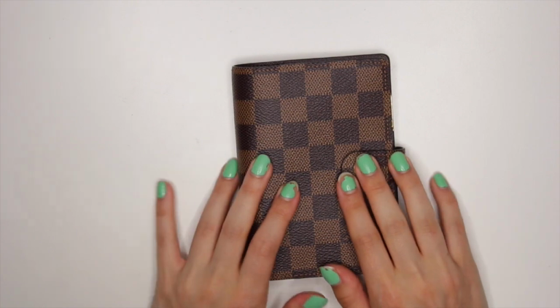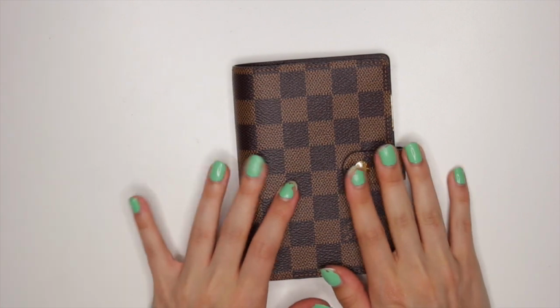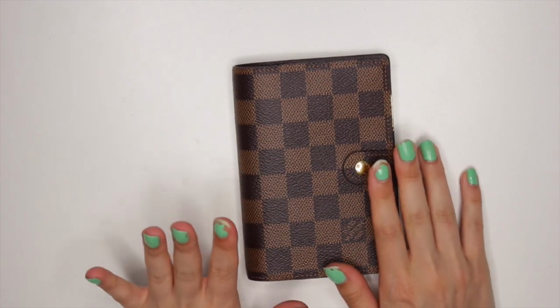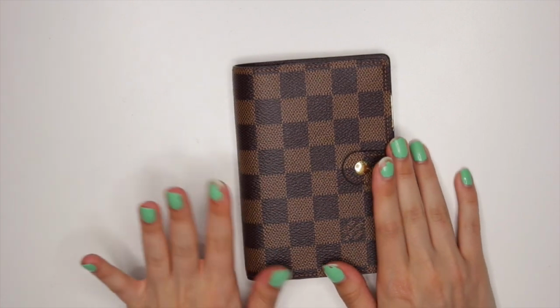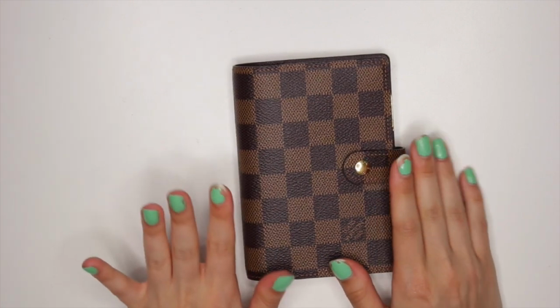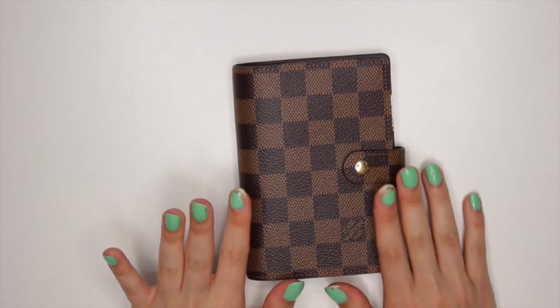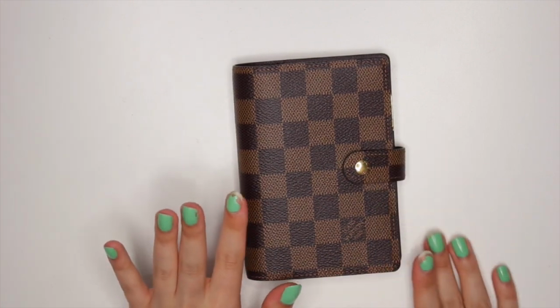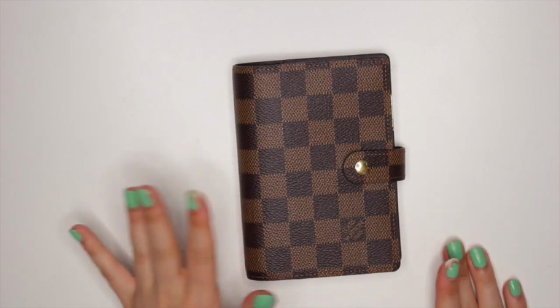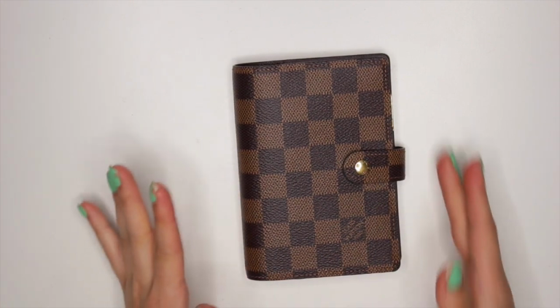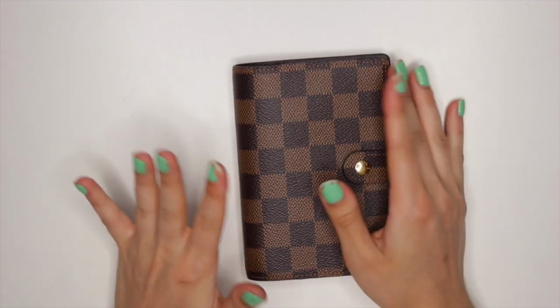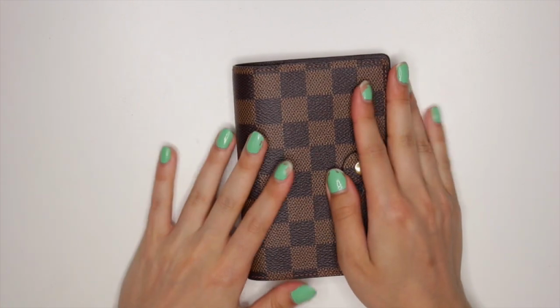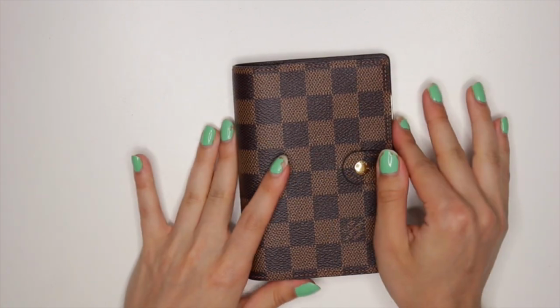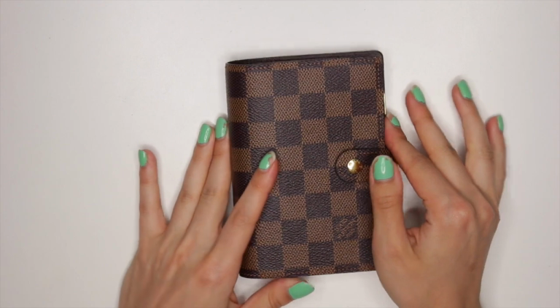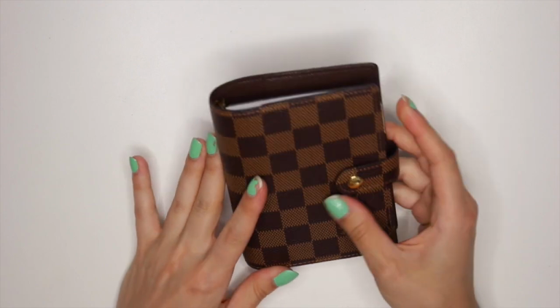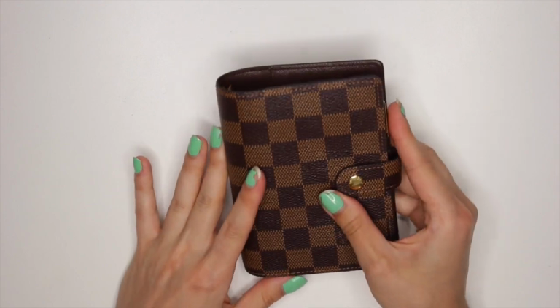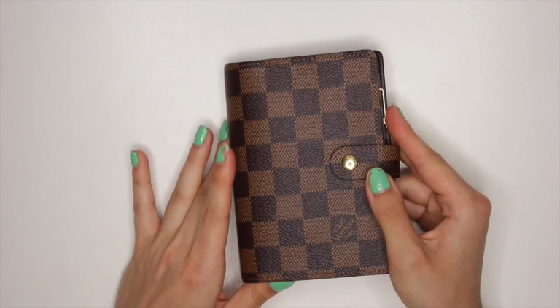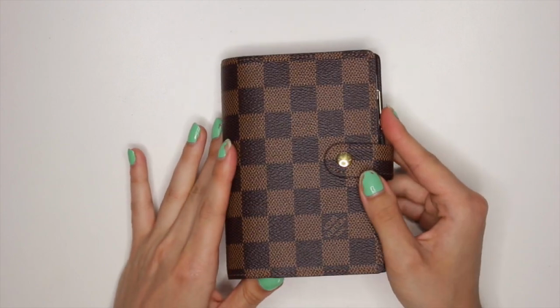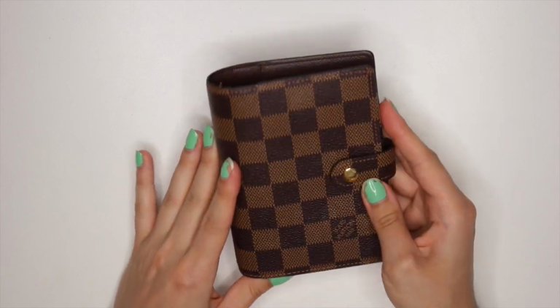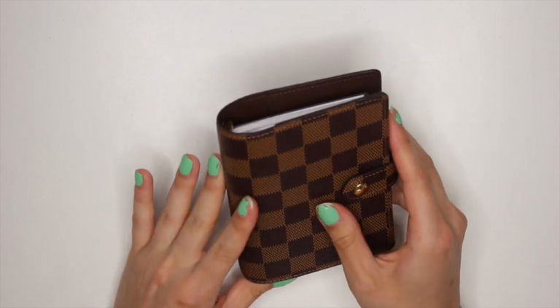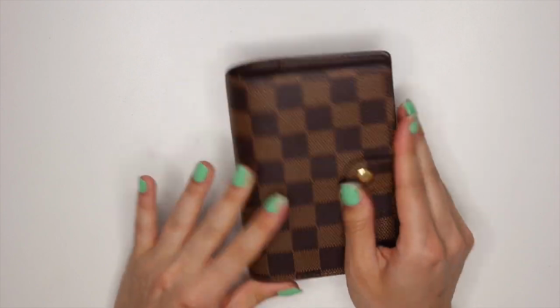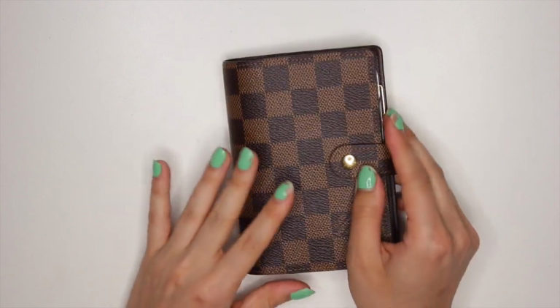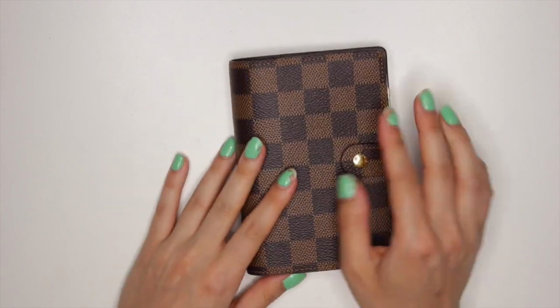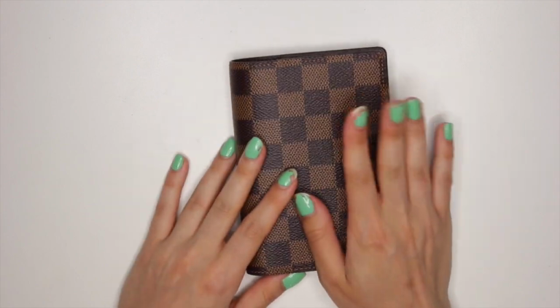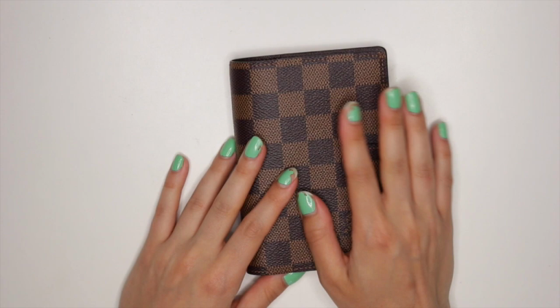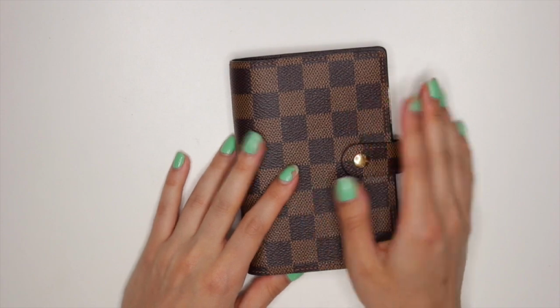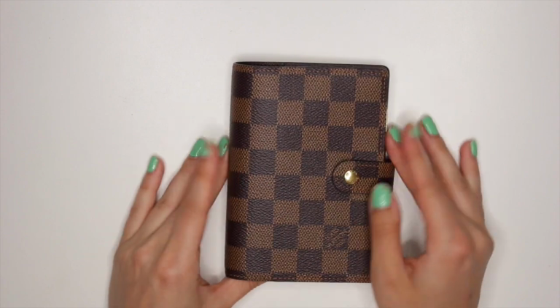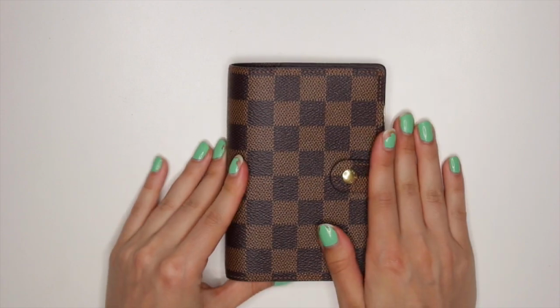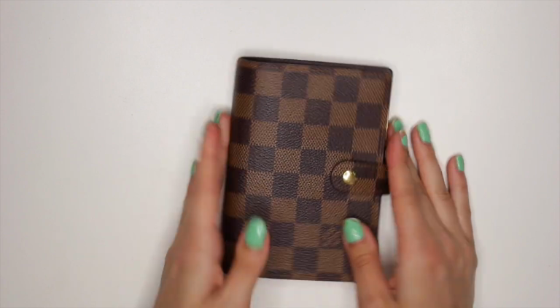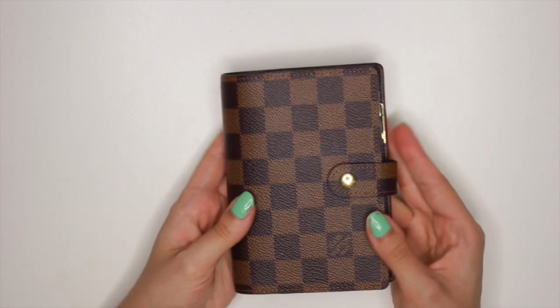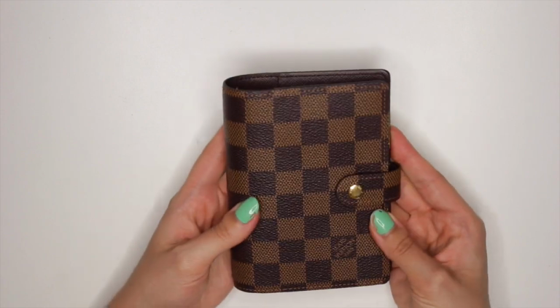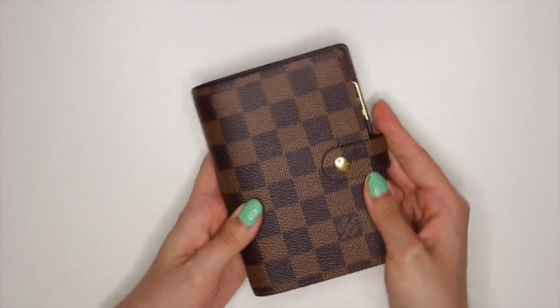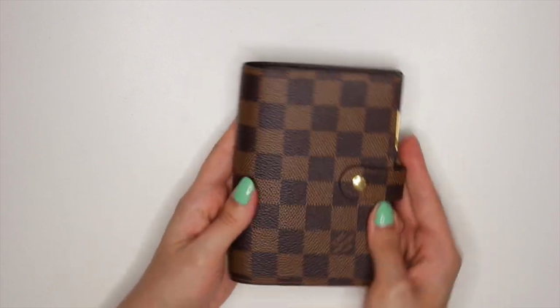Hi everyone! Today I wanted to film a little video of kind of what my setup looks like in my Louis Vuitton planner agenda. I think this is the PM — it's the pocket size one, so it's so cute. It's so tiny.